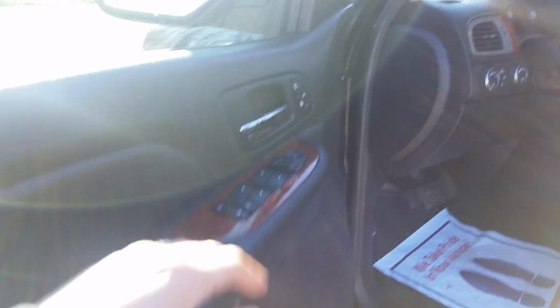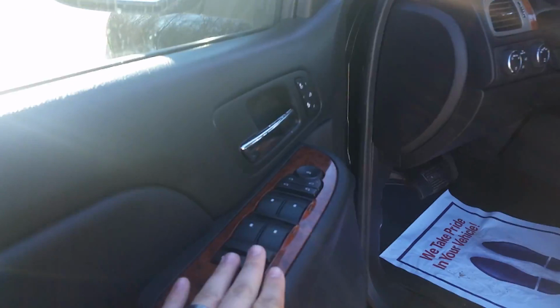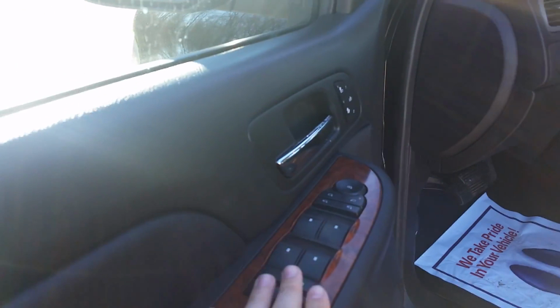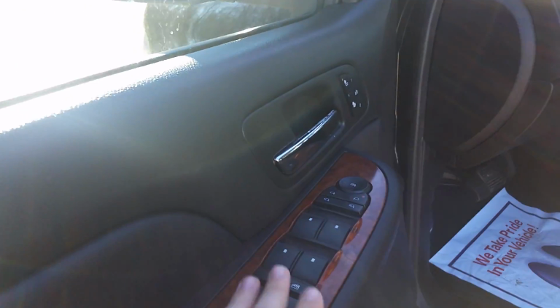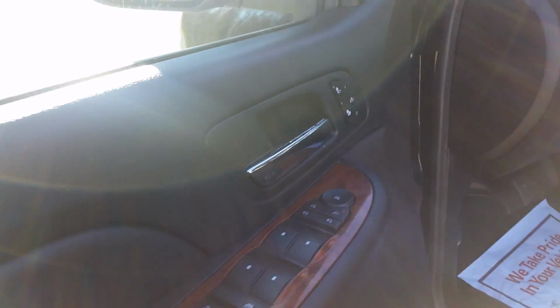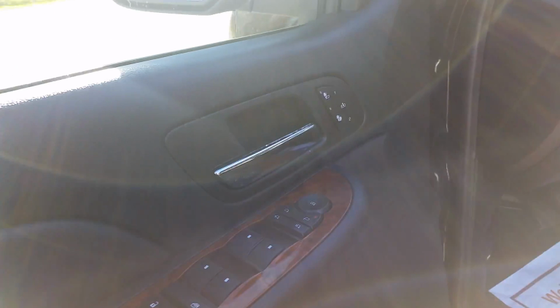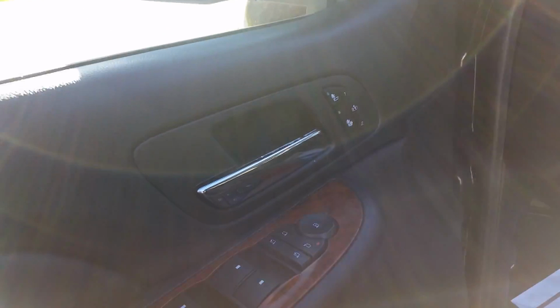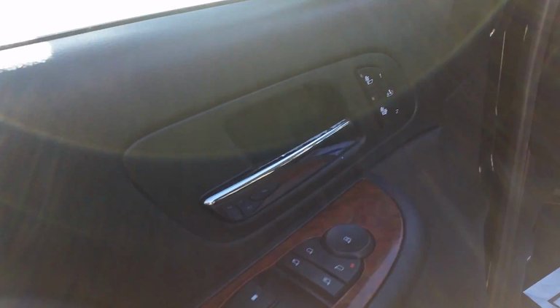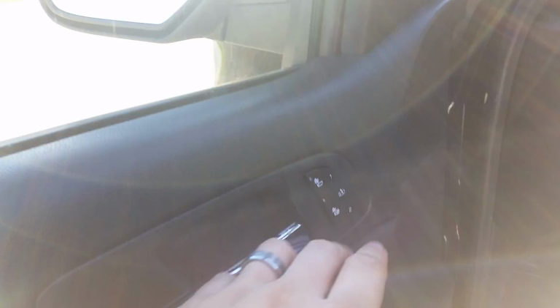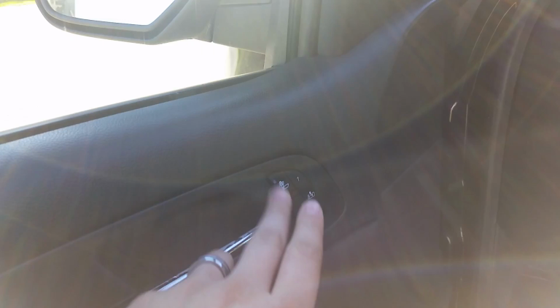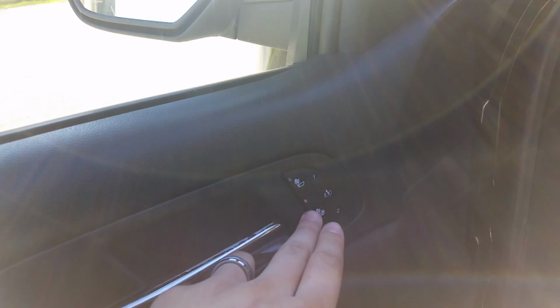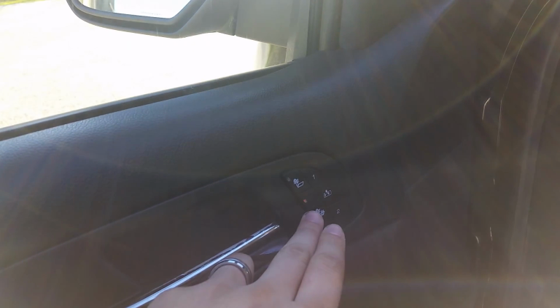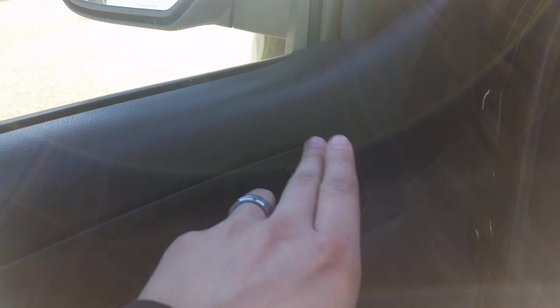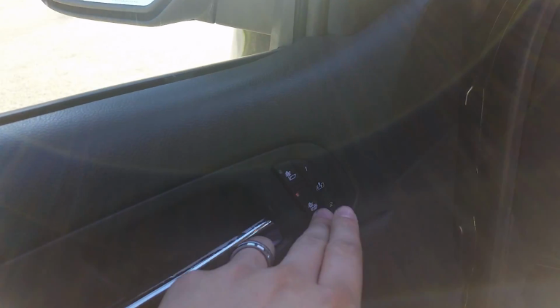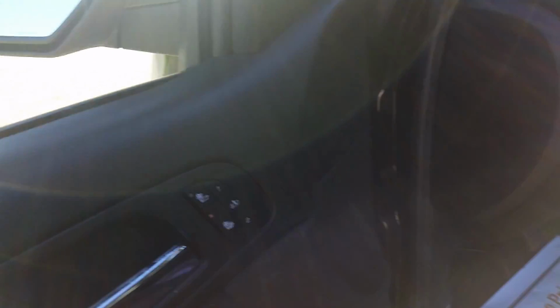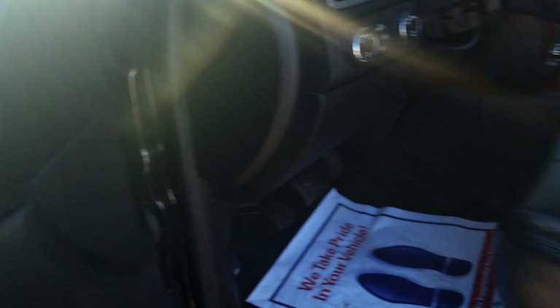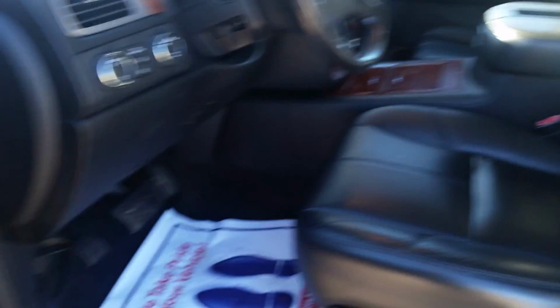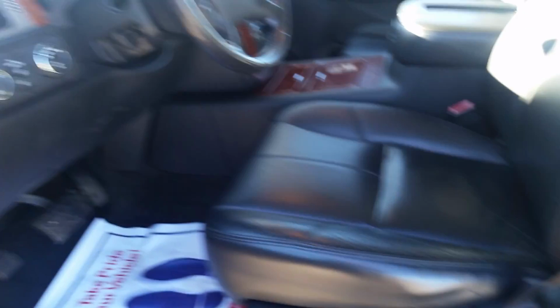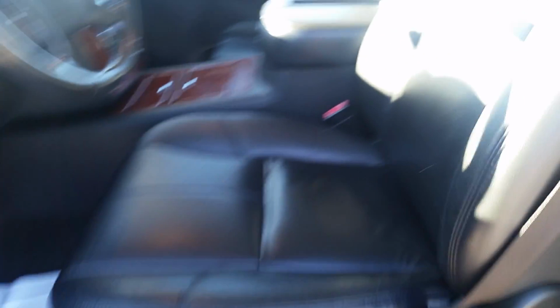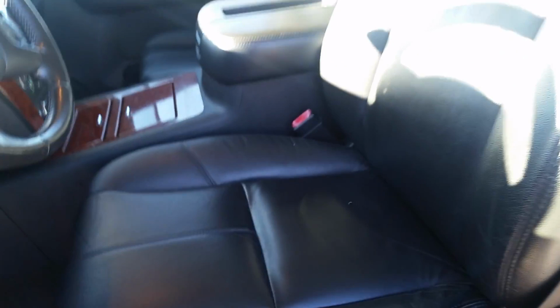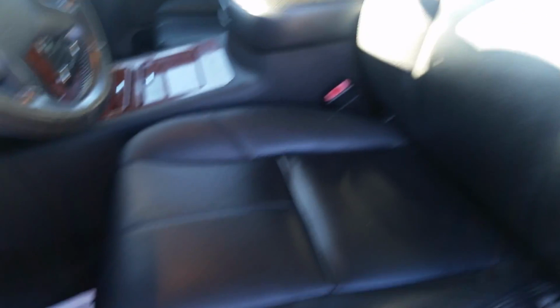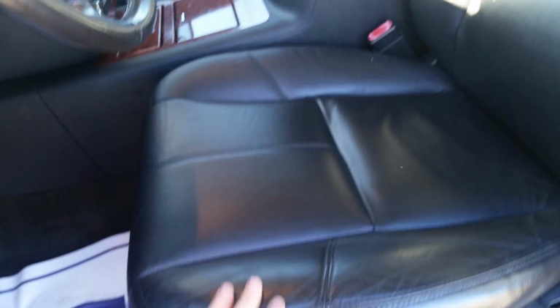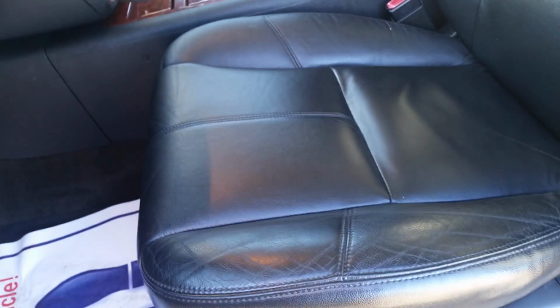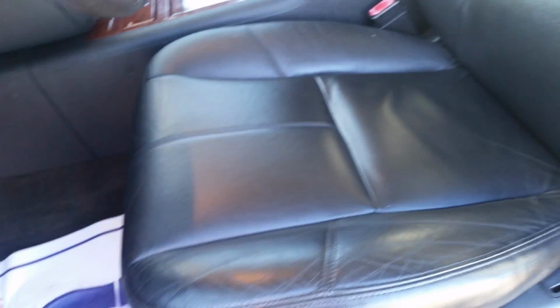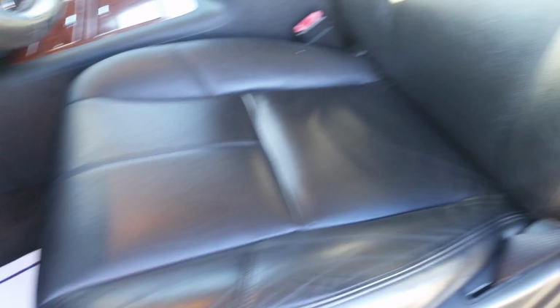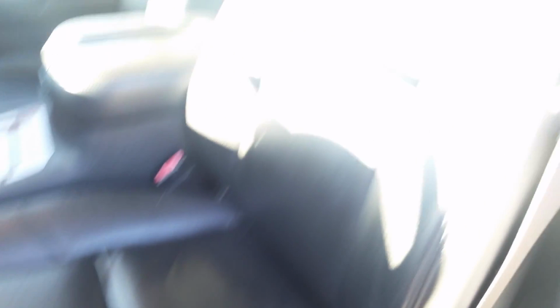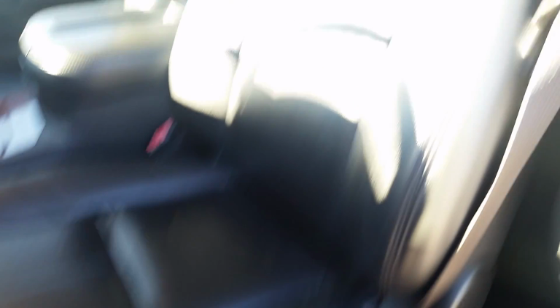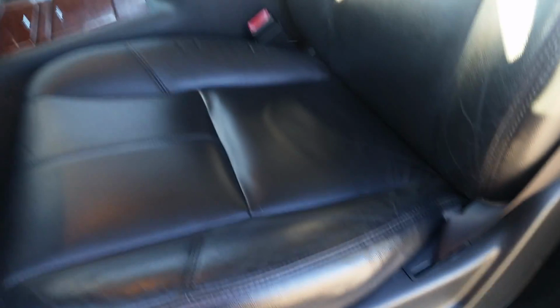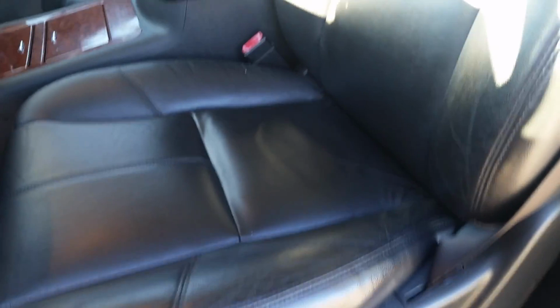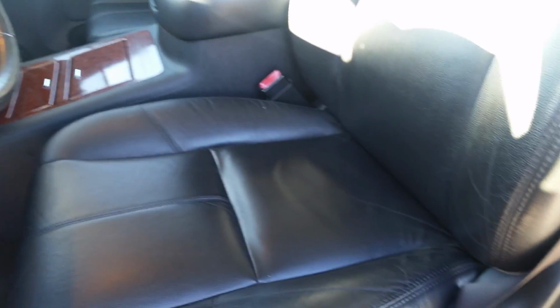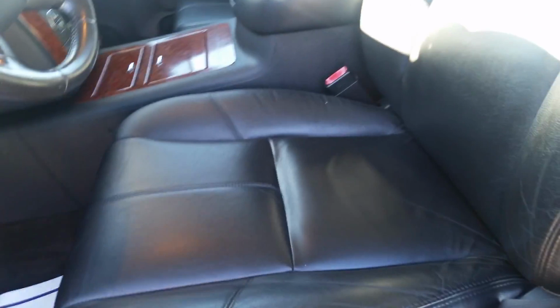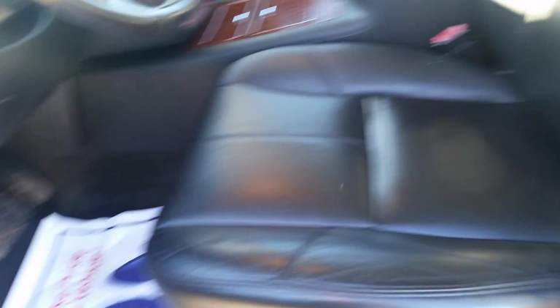Power everything — windows, mirrors, locks. You've got your heated seats and memory adjustable seating as well. The leather's in pretty good shape. I don't see any rips, tears, or burn holes. It doesn't smell like a smoker vehicle either.